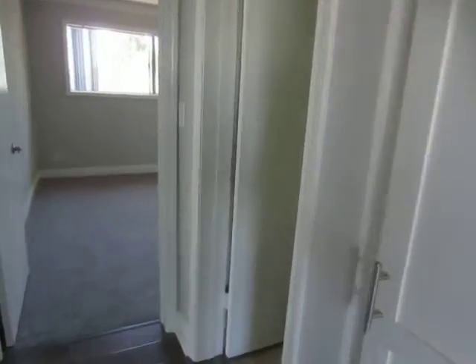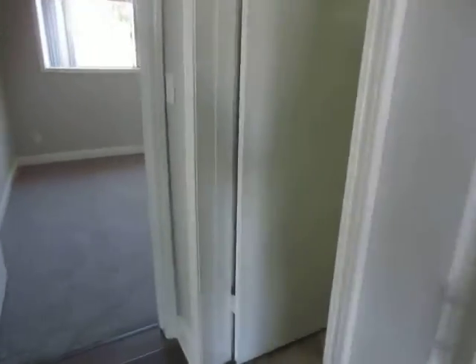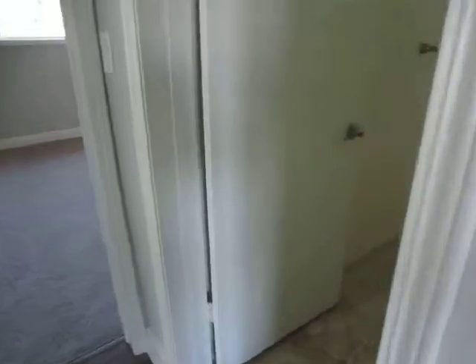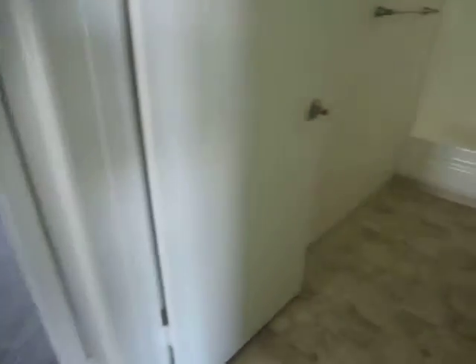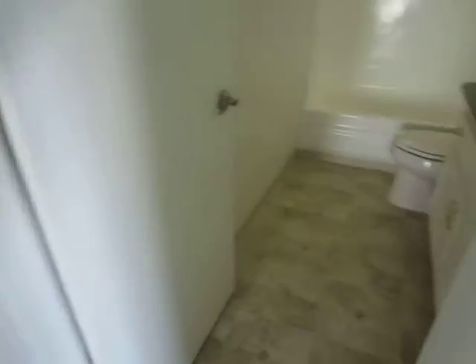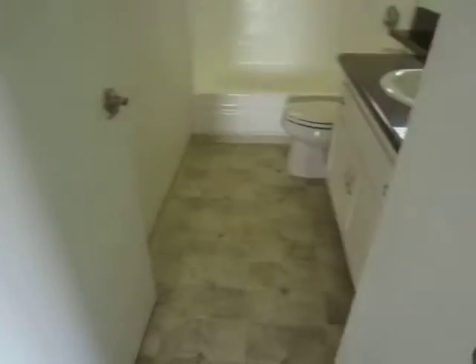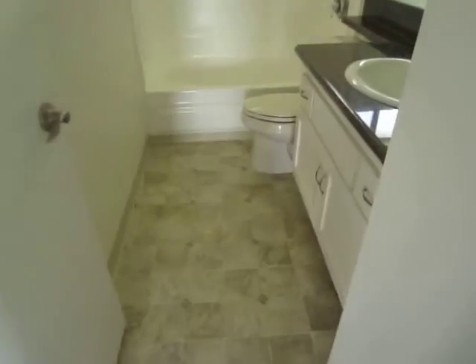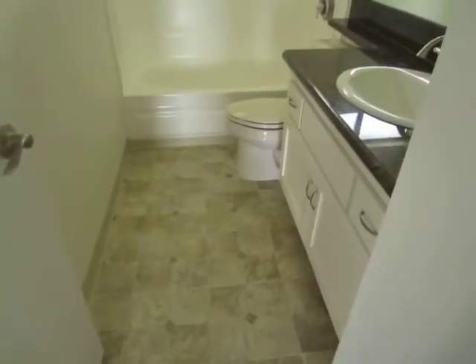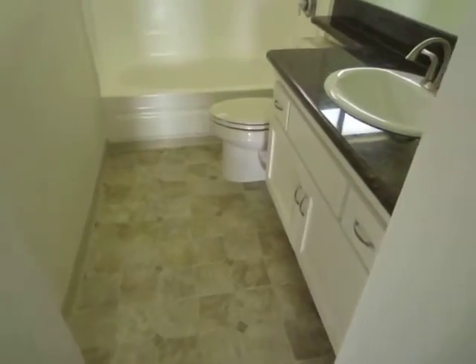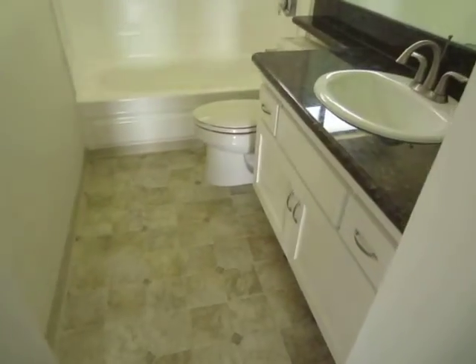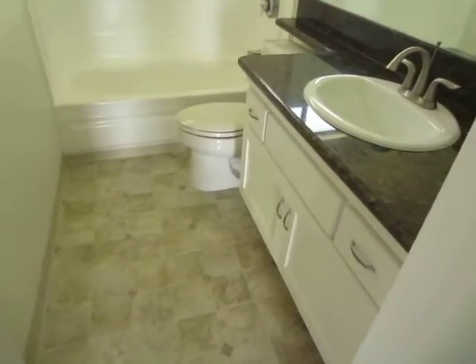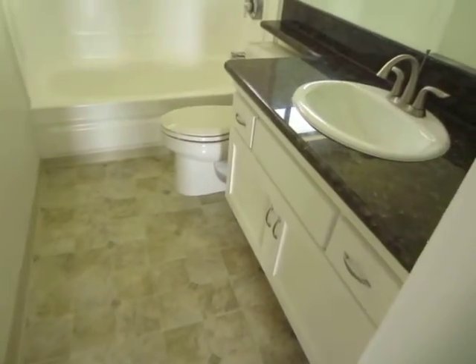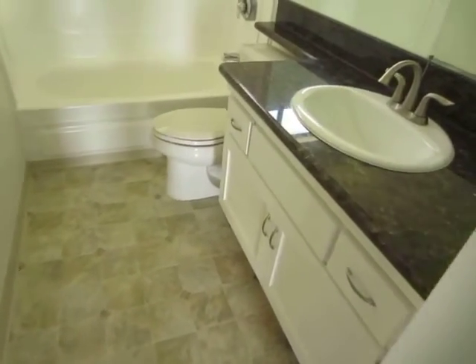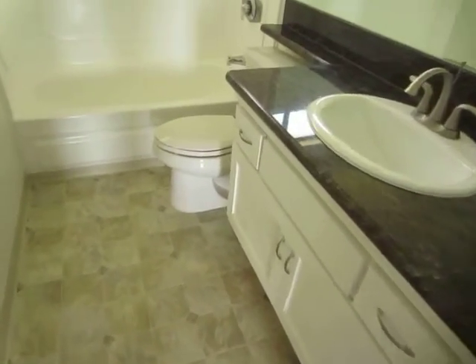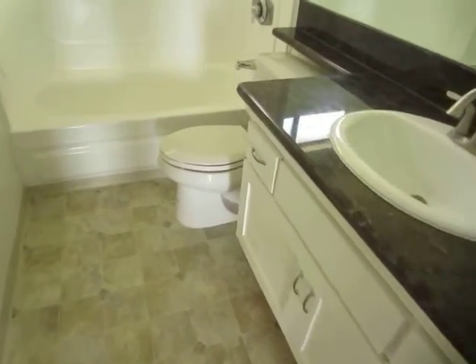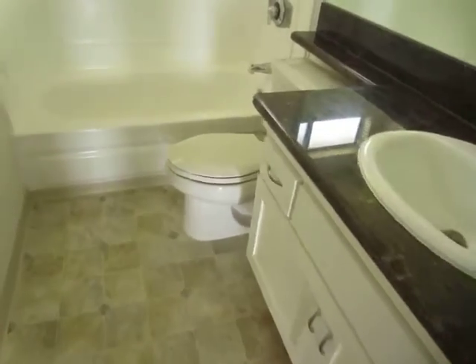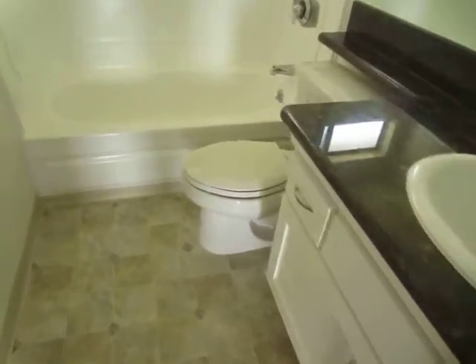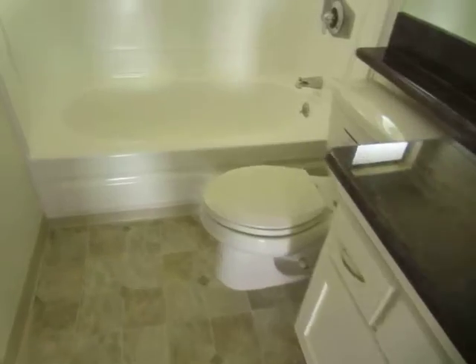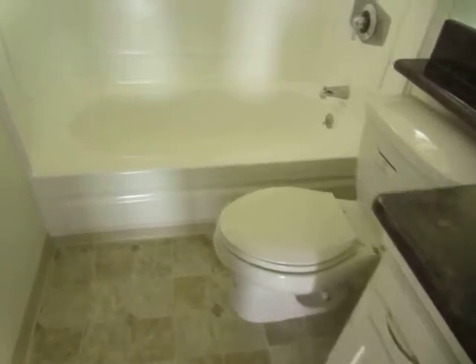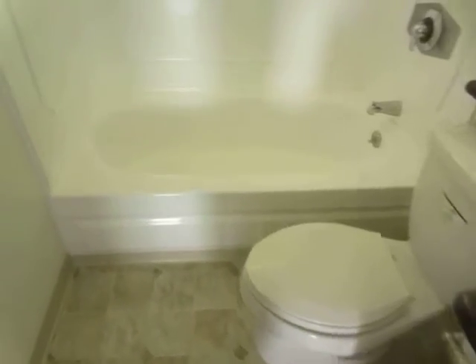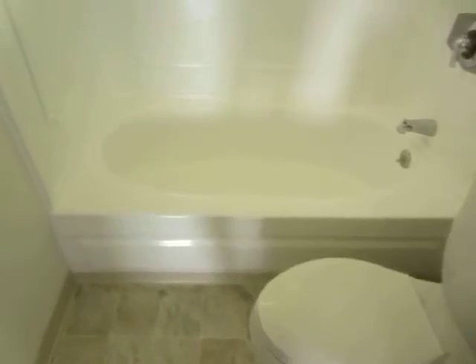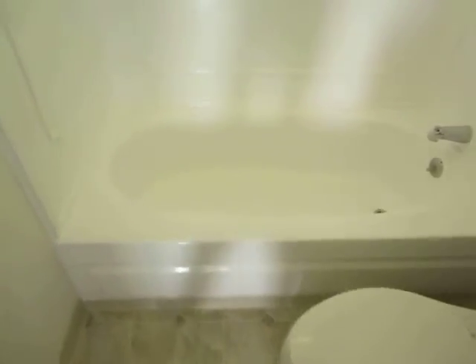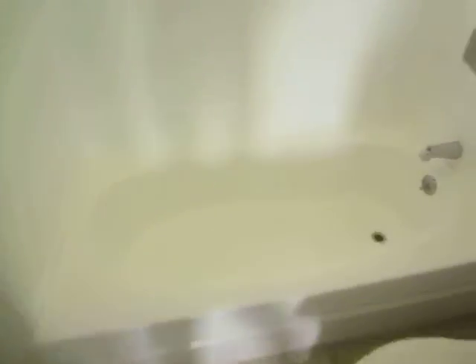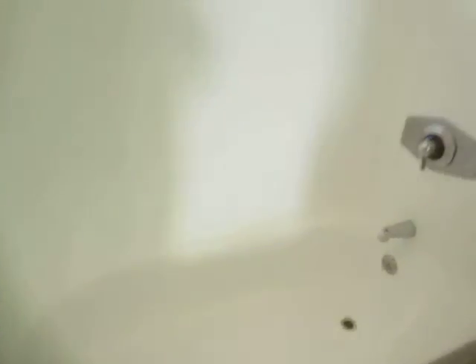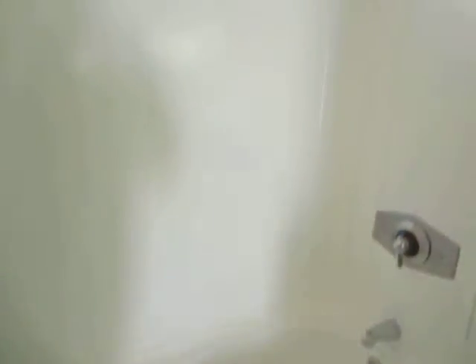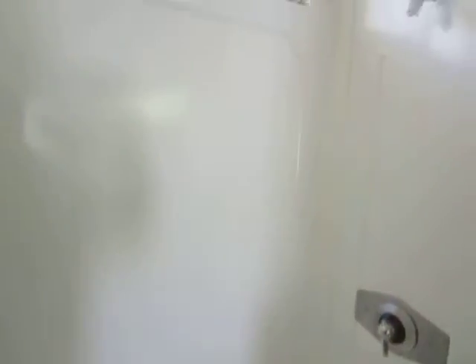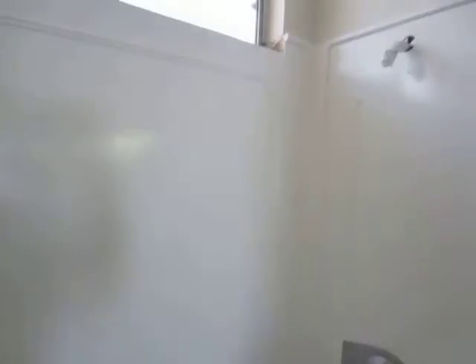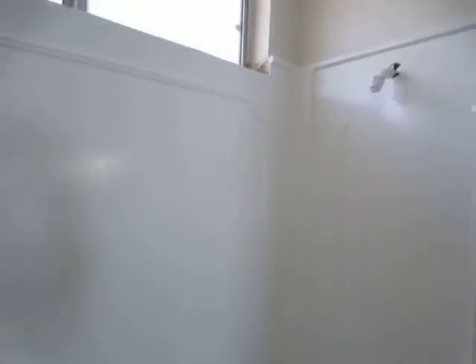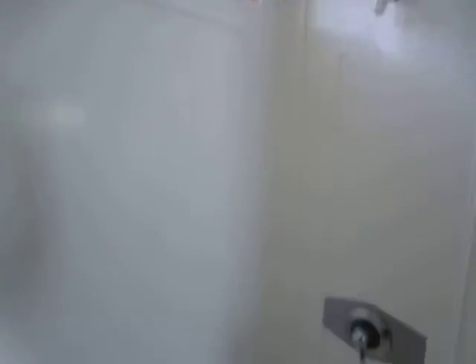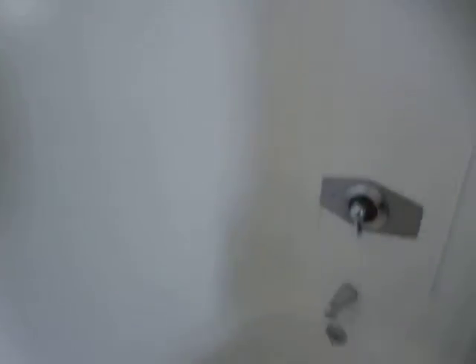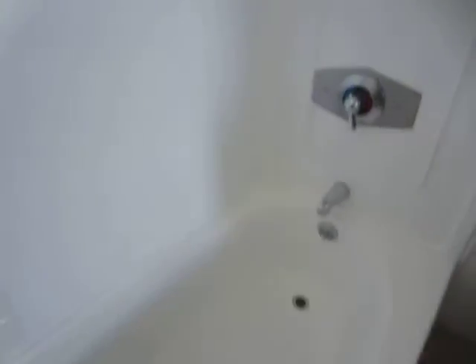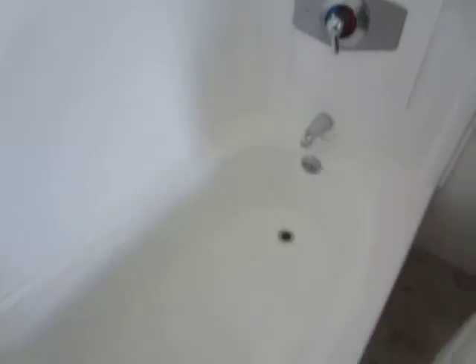The first bathroom is located in the hall. It has a large granite vanity with plenty of counter and cabinet space, and a full tub and shower.